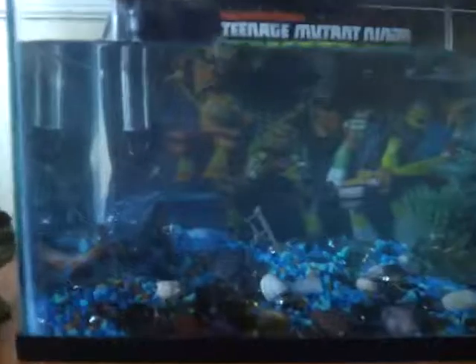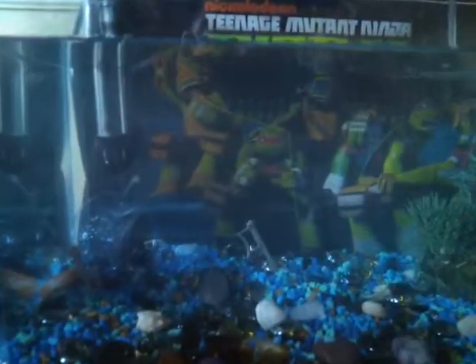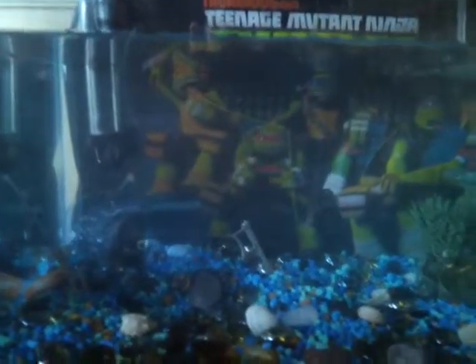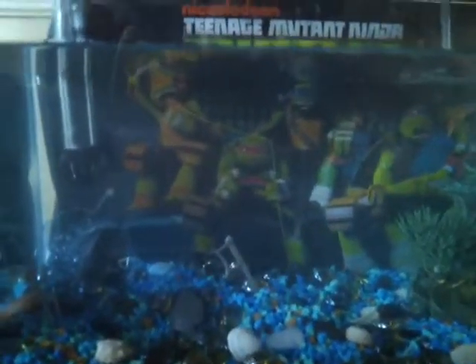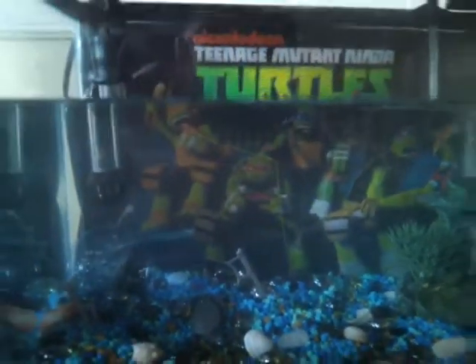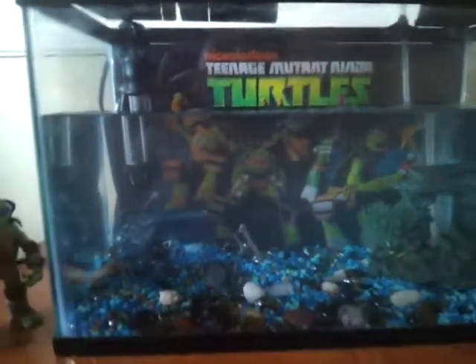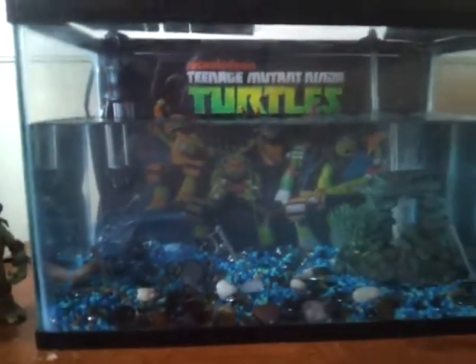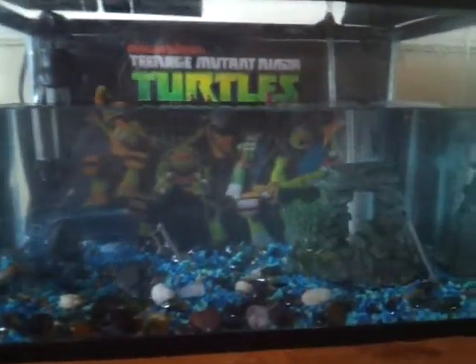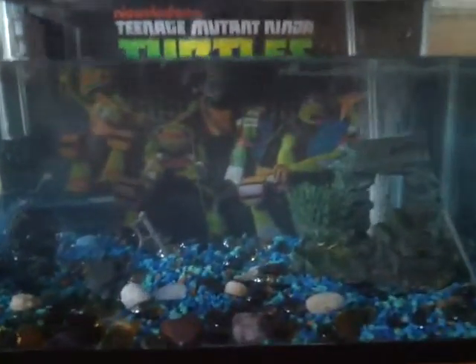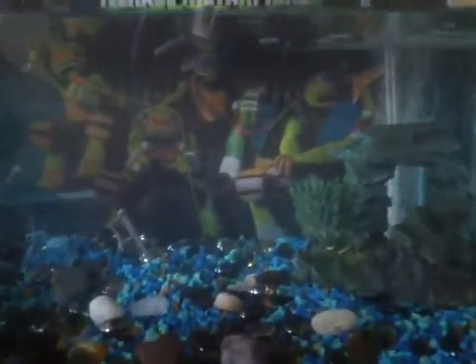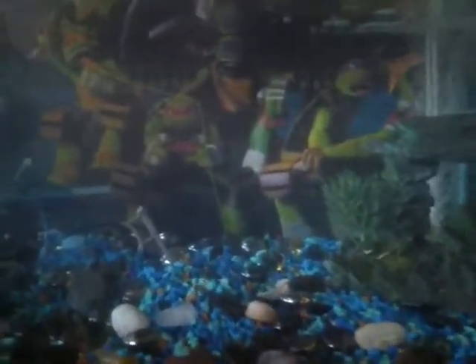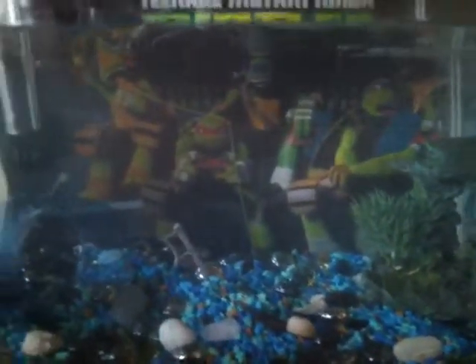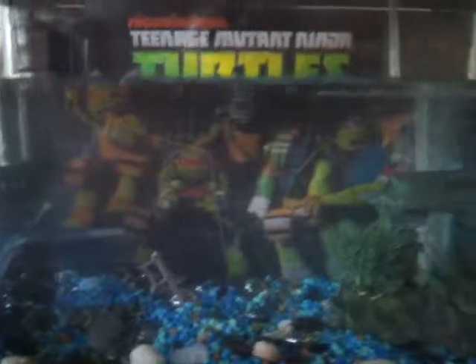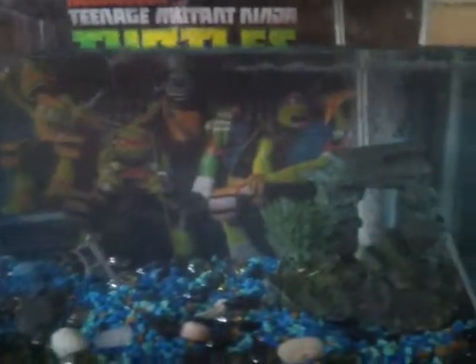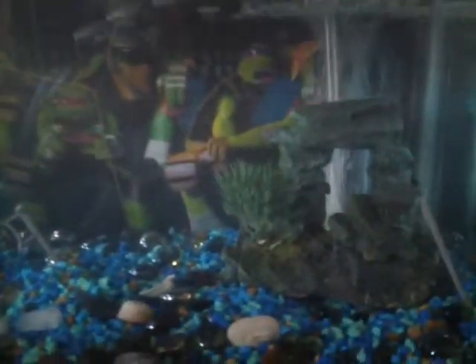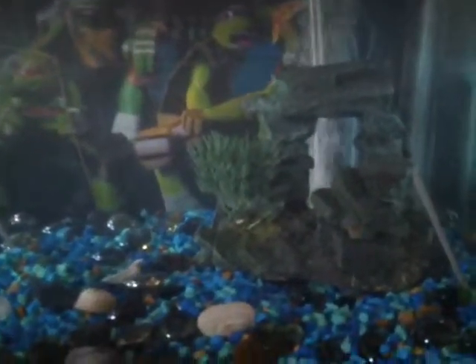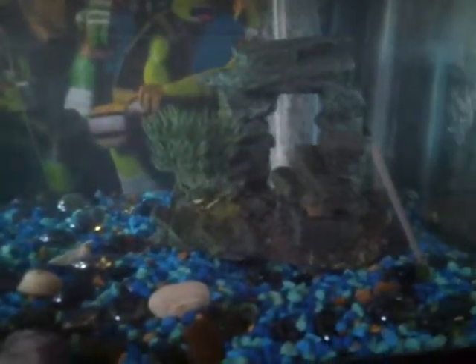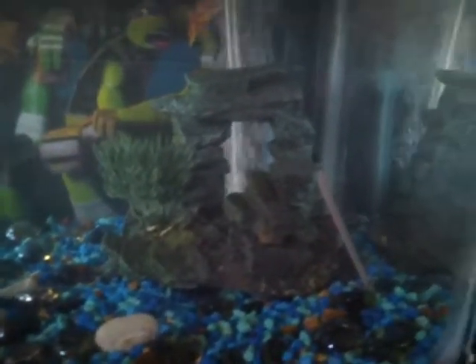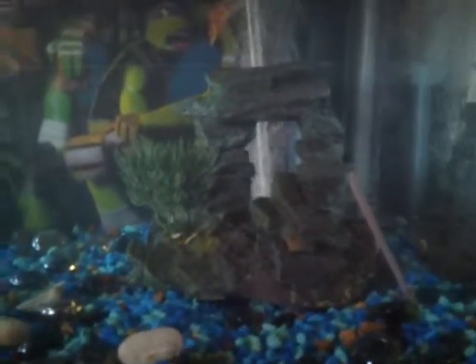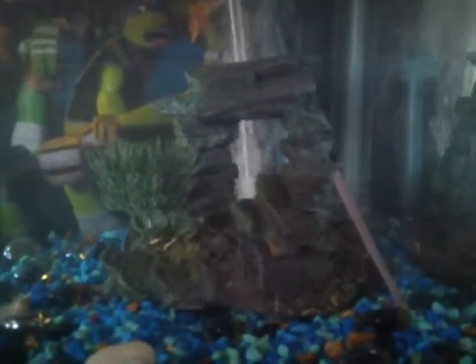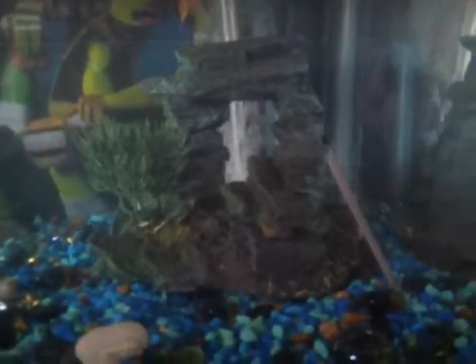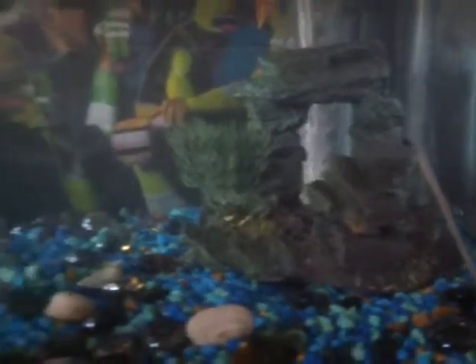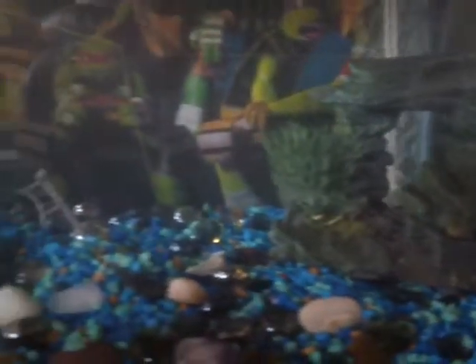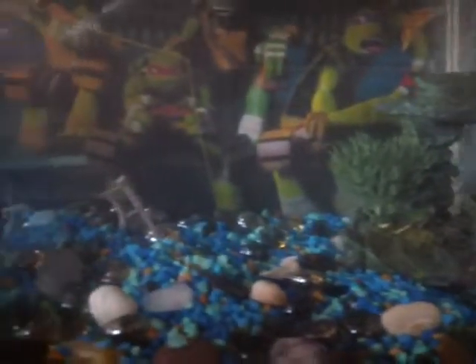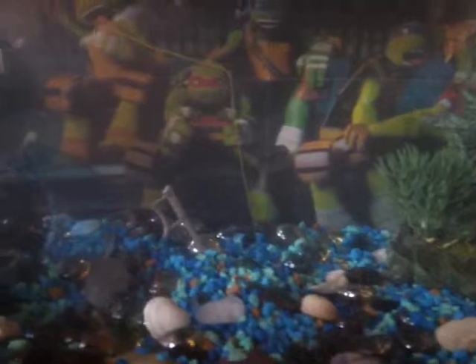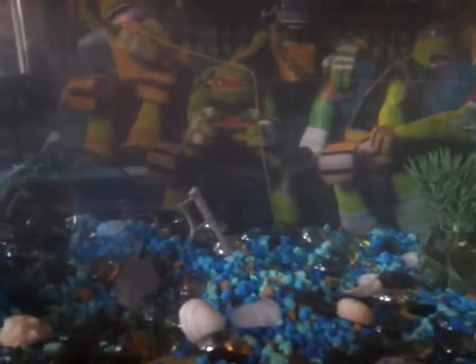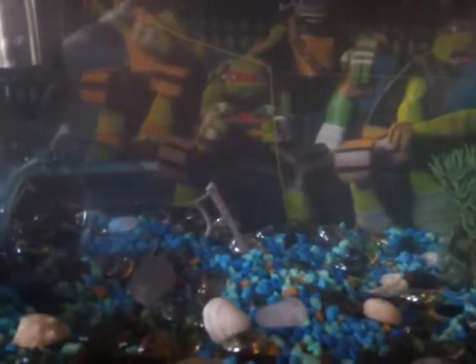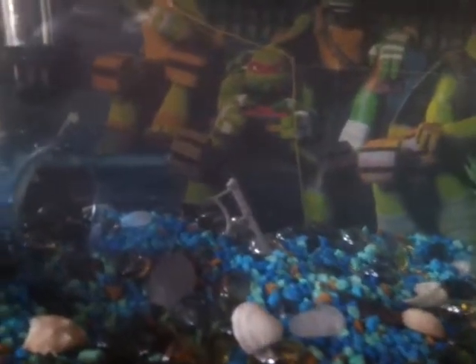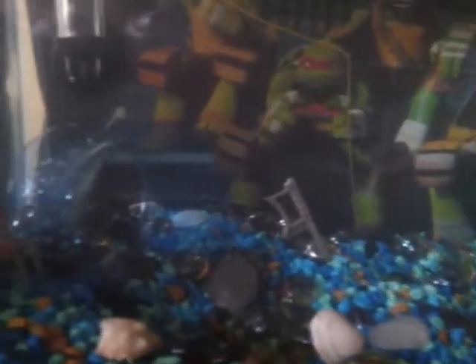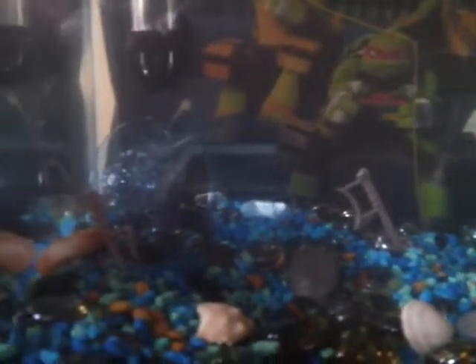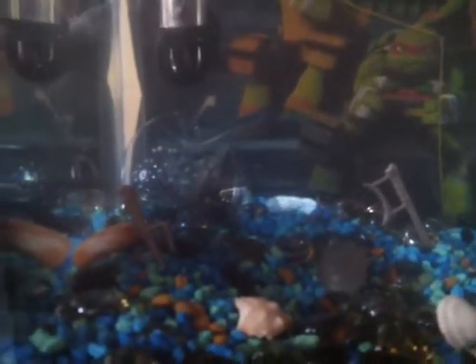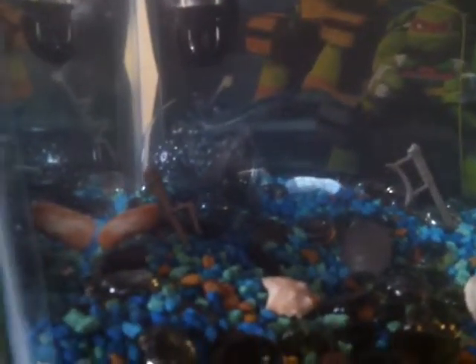Alright, here is my Teenage Mutant Ninja Turtles fish tank that I just designed myself. As you can see, I added a few katanas and random sizes in there.